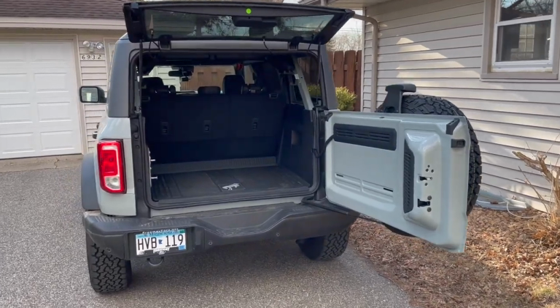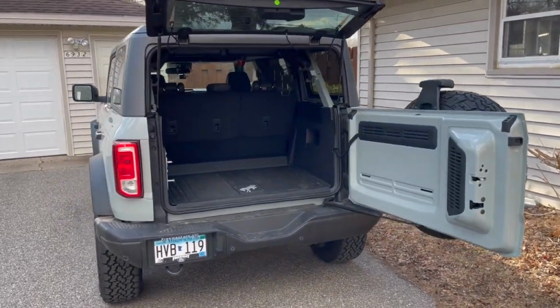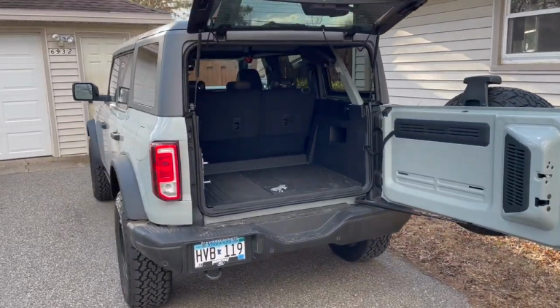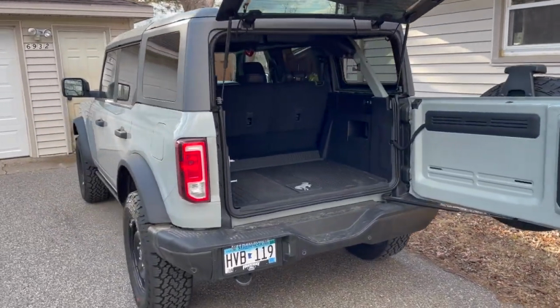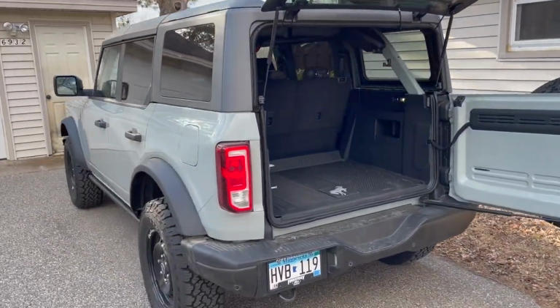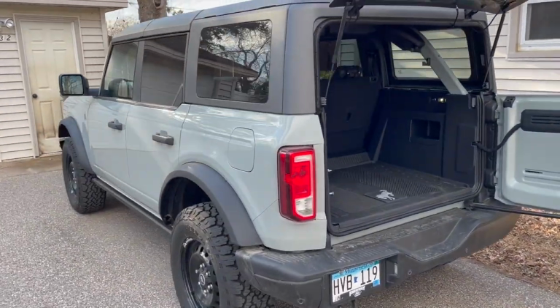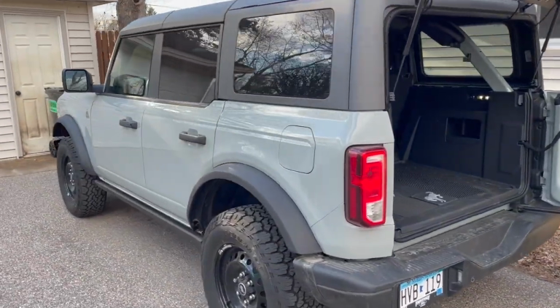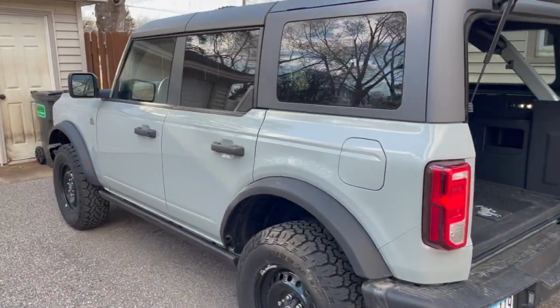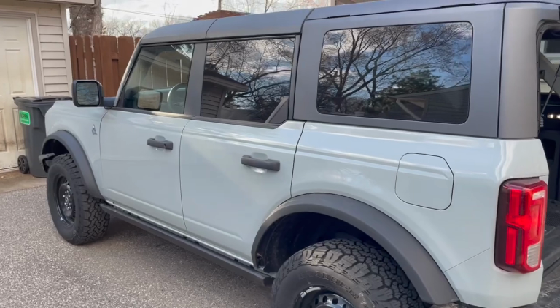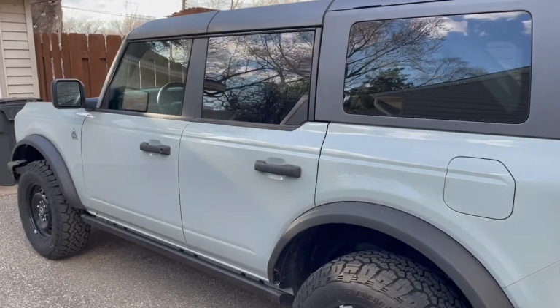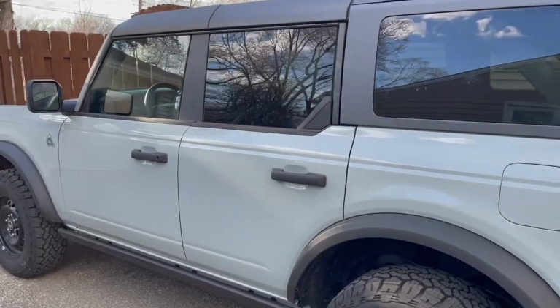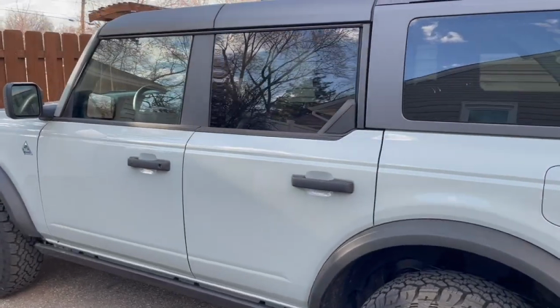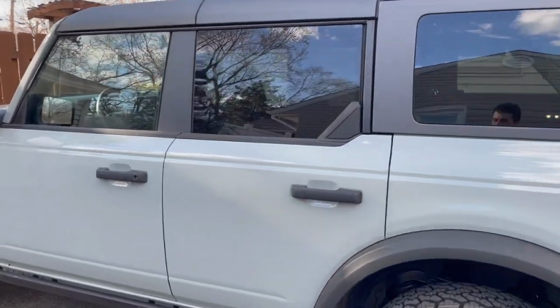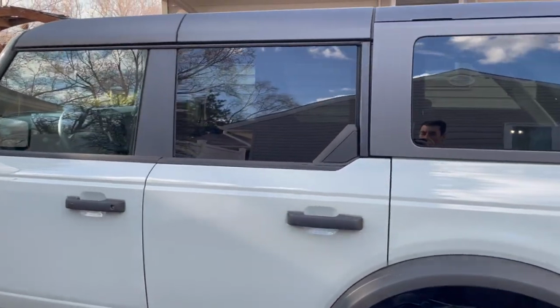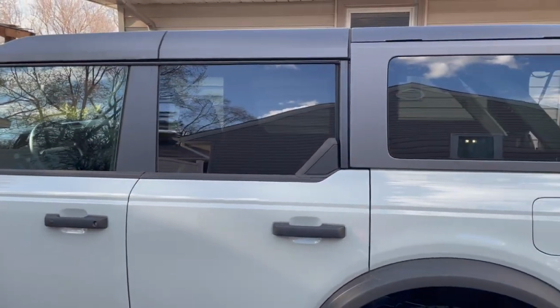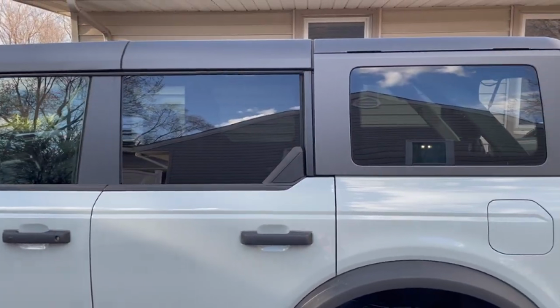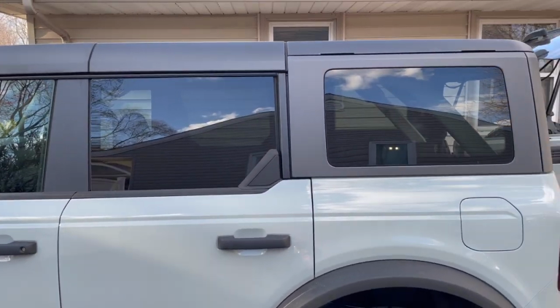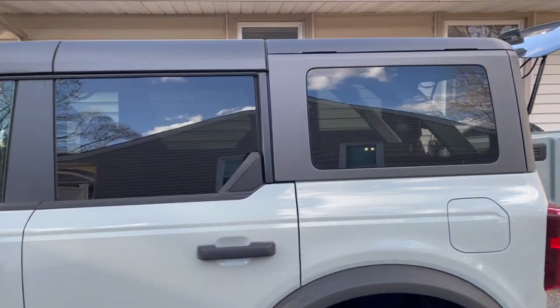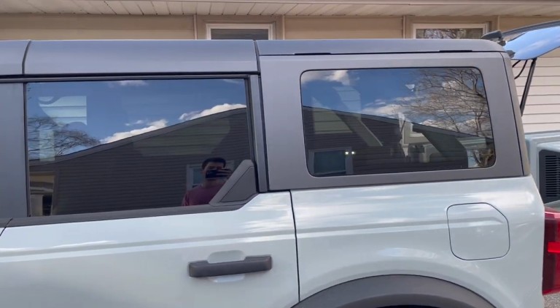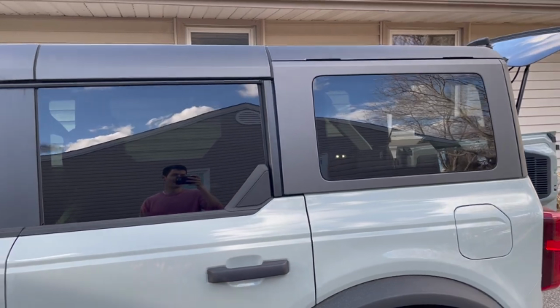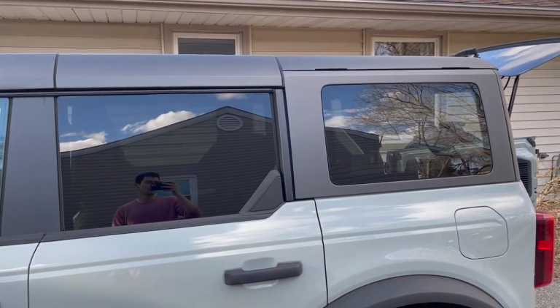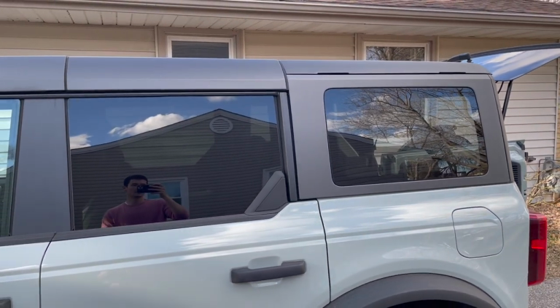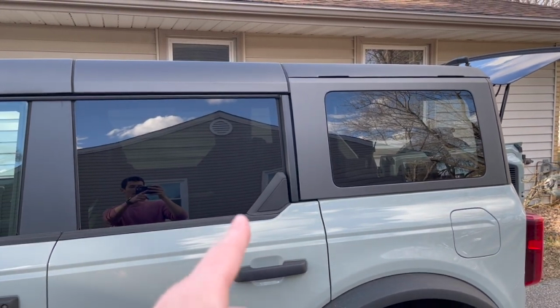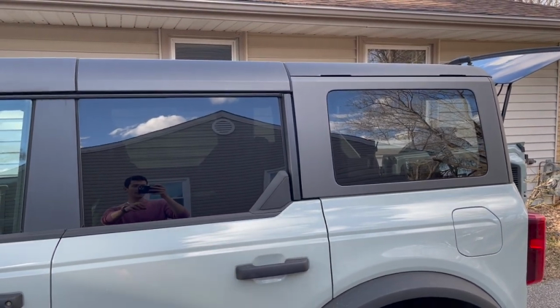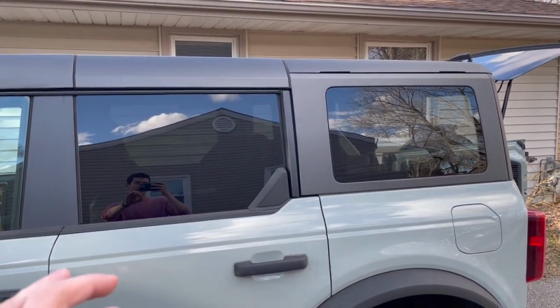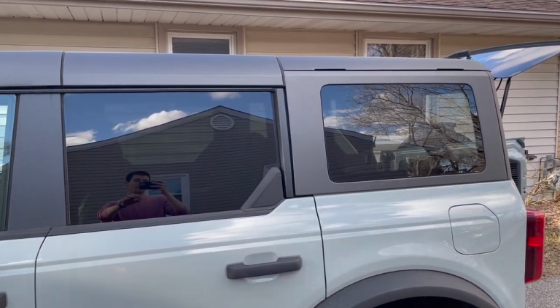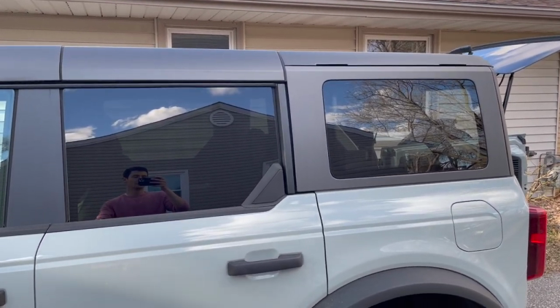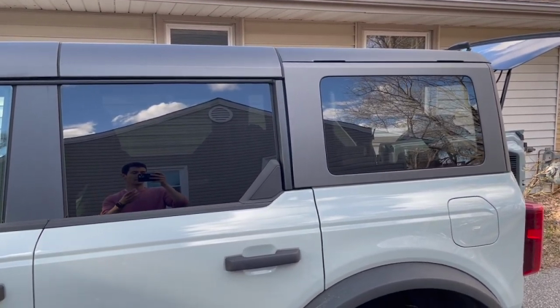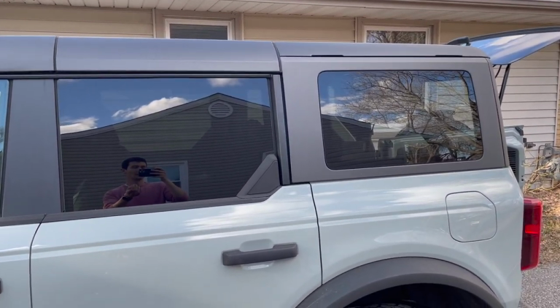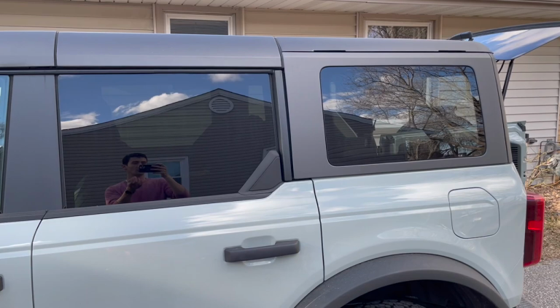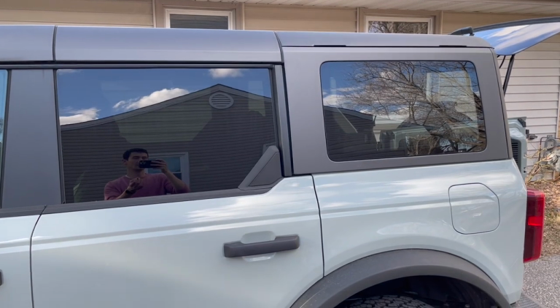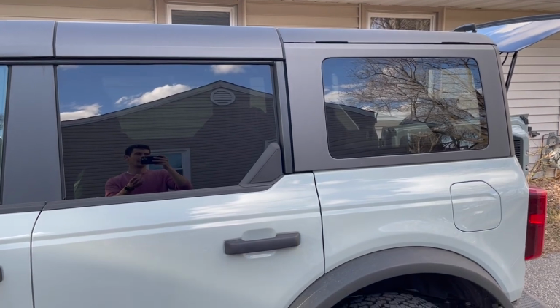Hey guys, here's my 2022 Black Diamond Bronco. I've been enjoying it thus far, but one of the aspects that I have not been enjoying as much is the hardtop, and to be more specific, the hardtop noises that it makes.